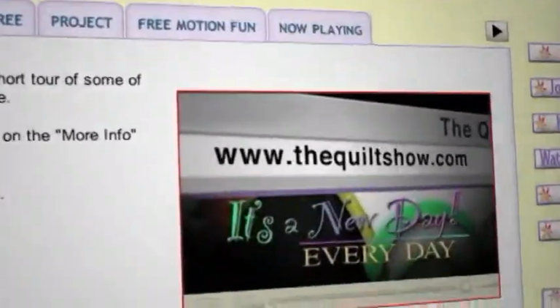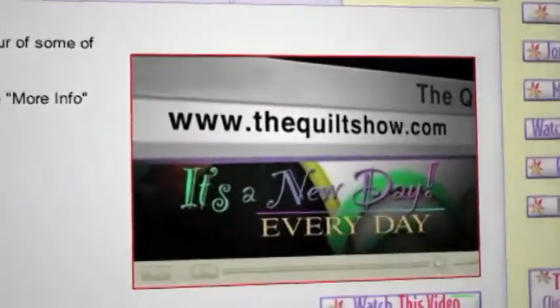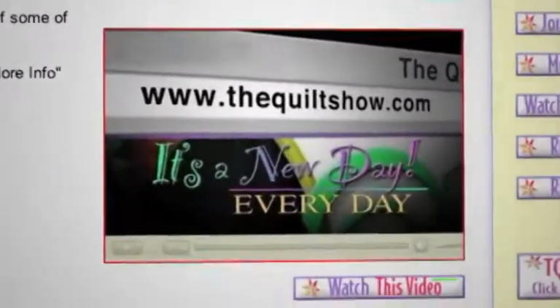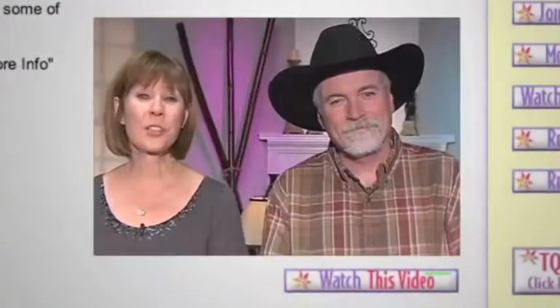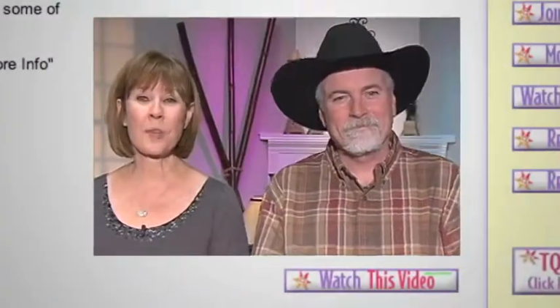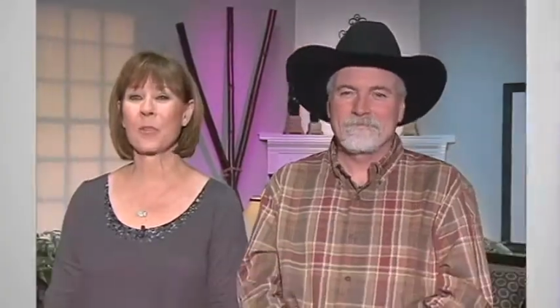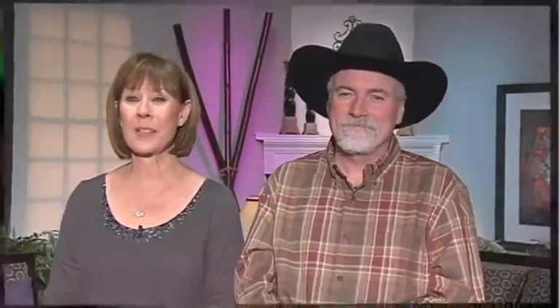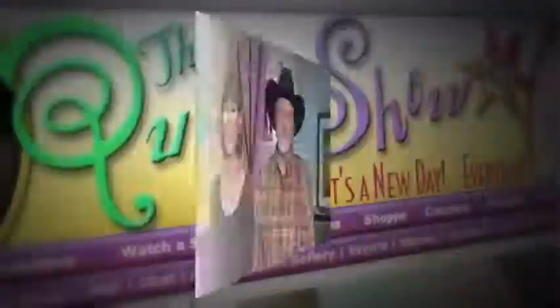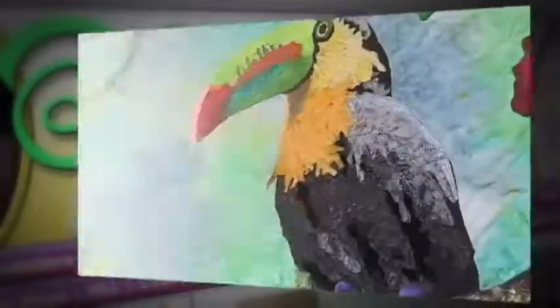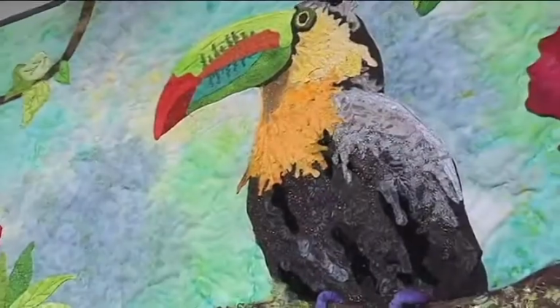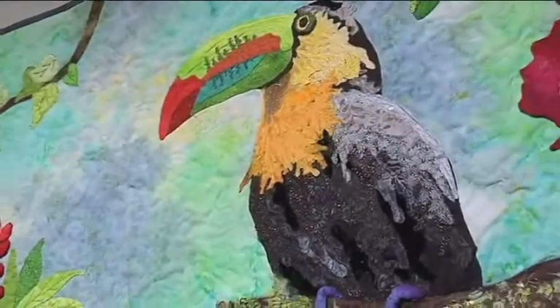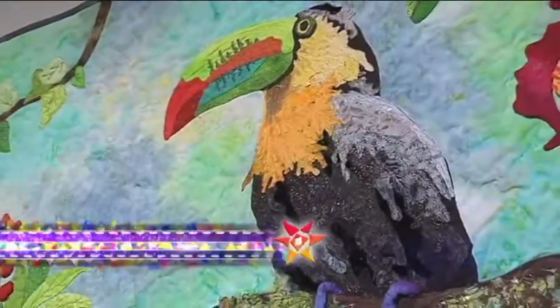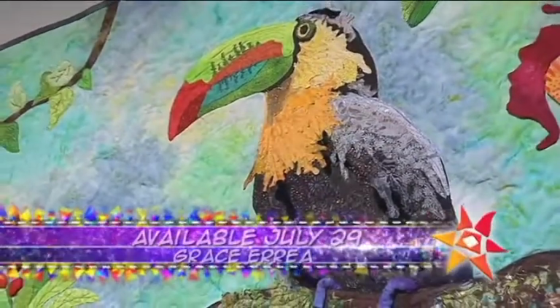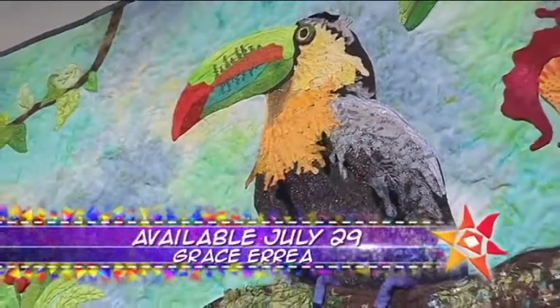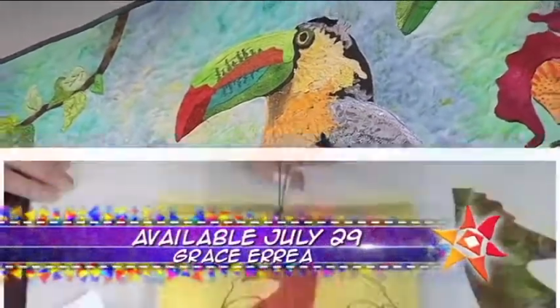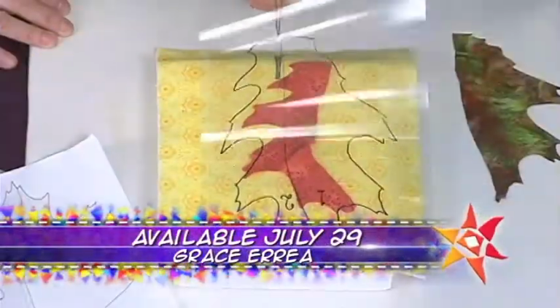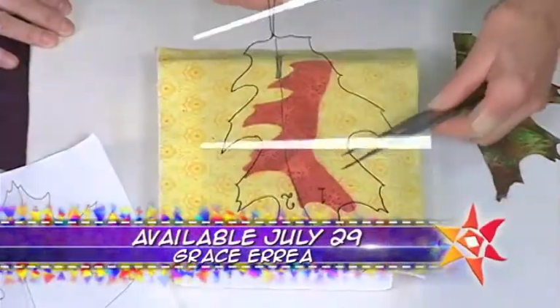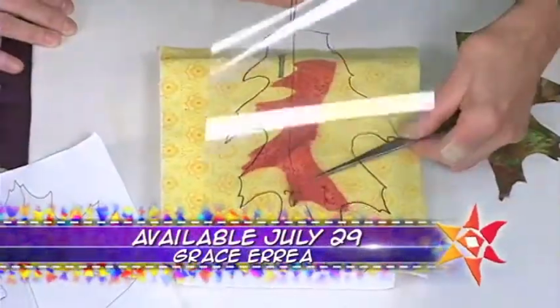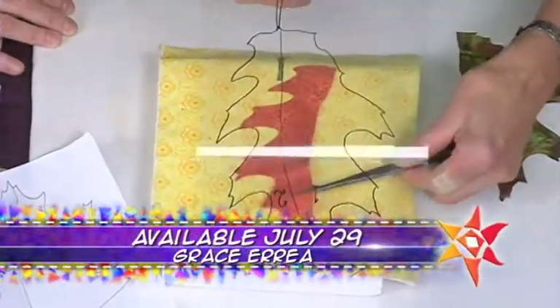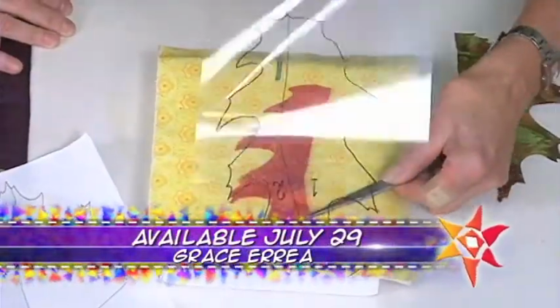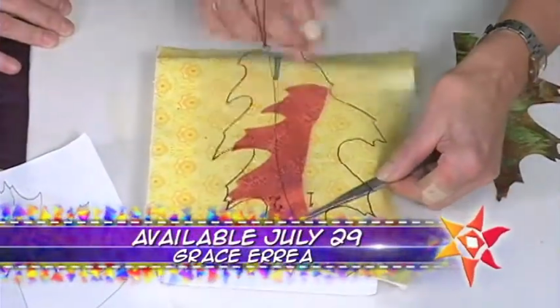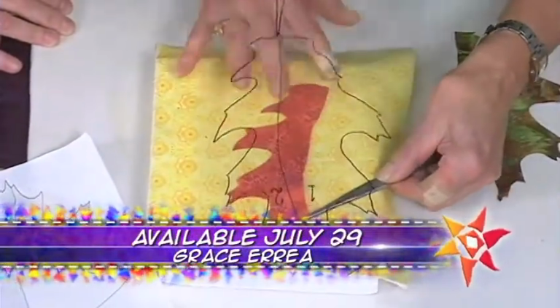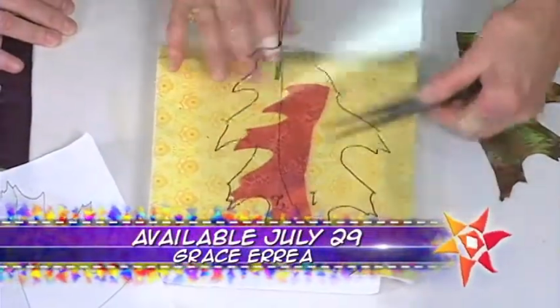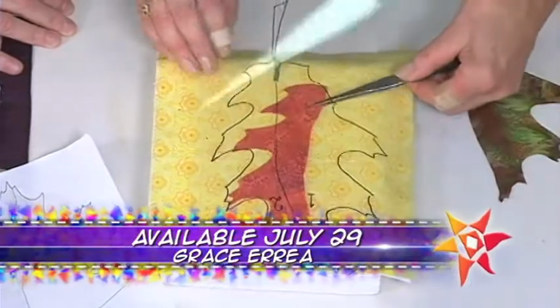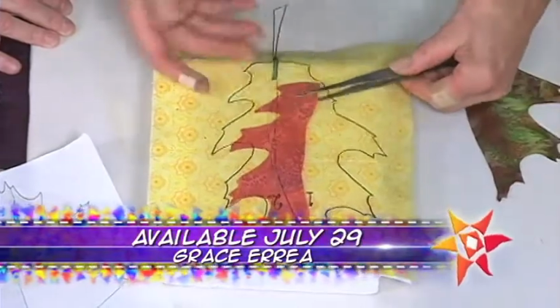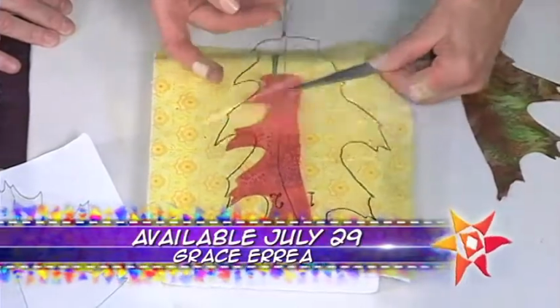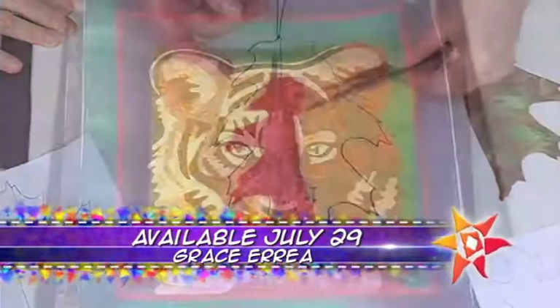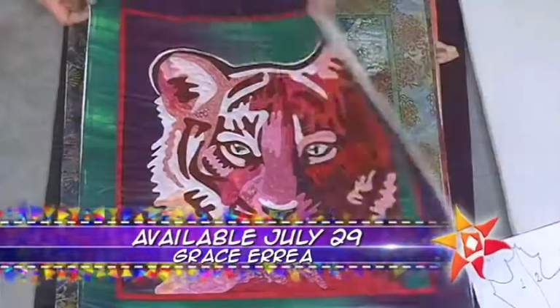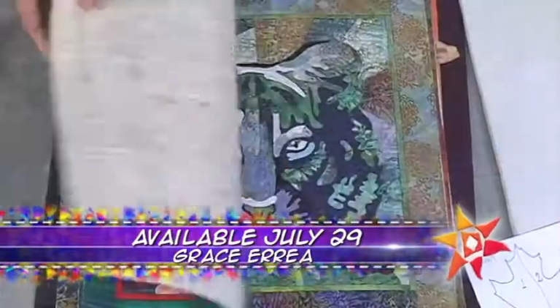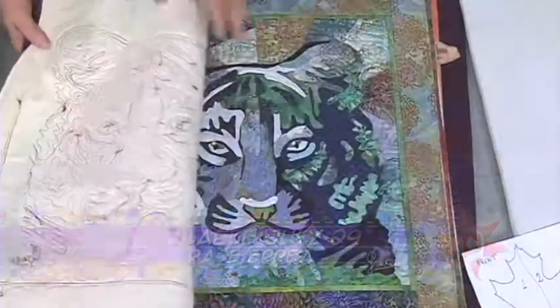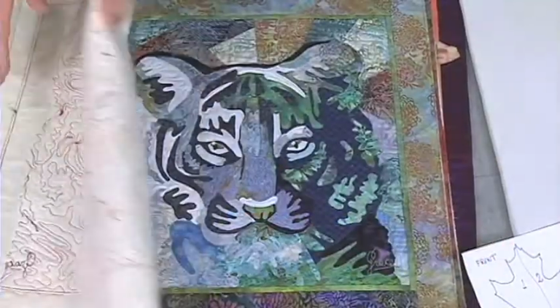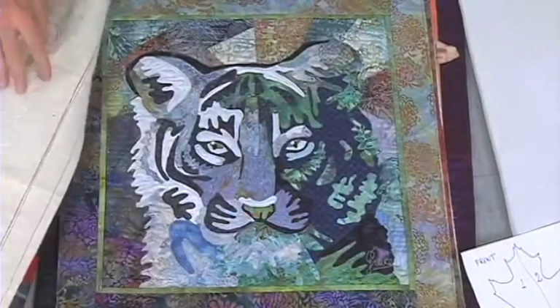On the next quilt show, meet Grace Aria and see her poignant portrait quilts. Plus, you'll learn her revolutionary machine applique trick that will have you chanting amazing Grace.